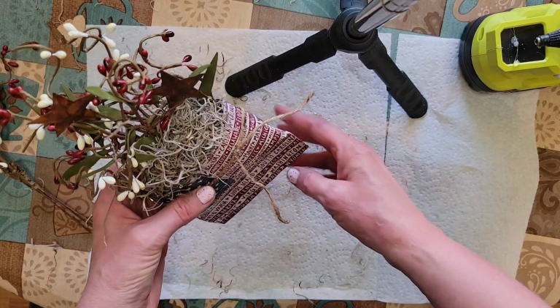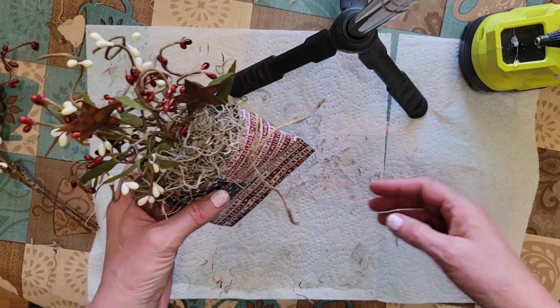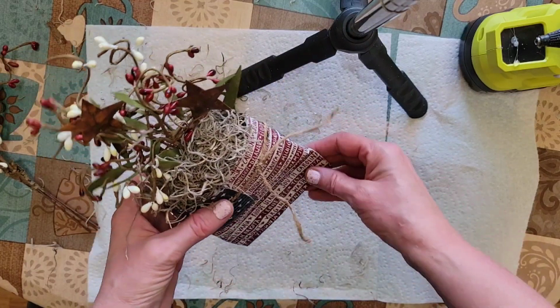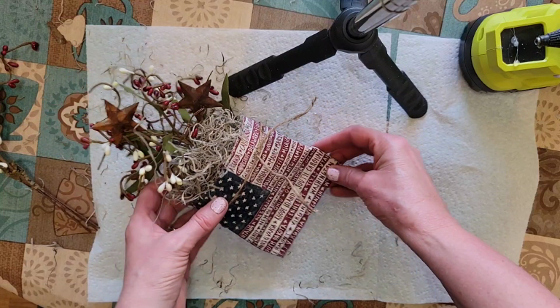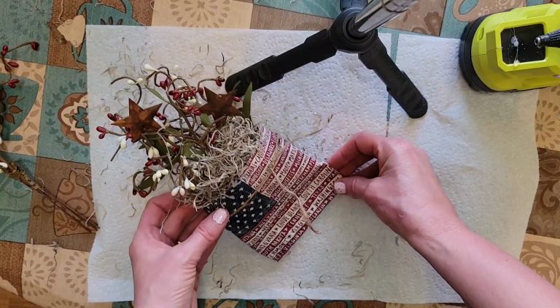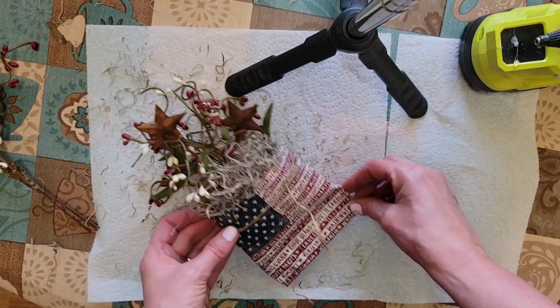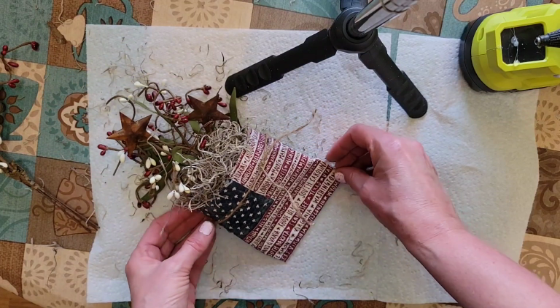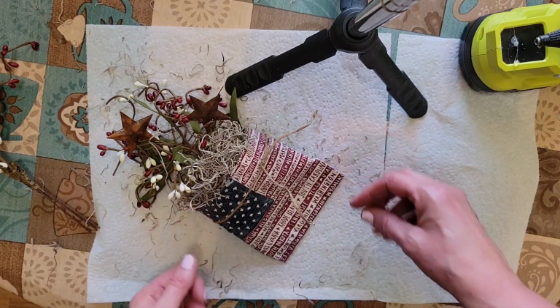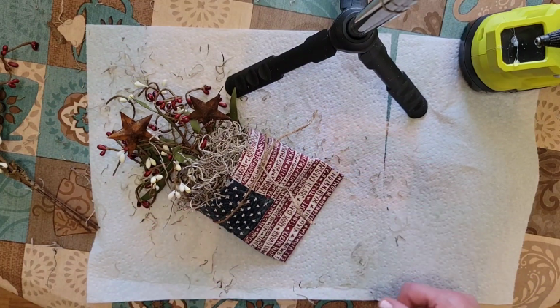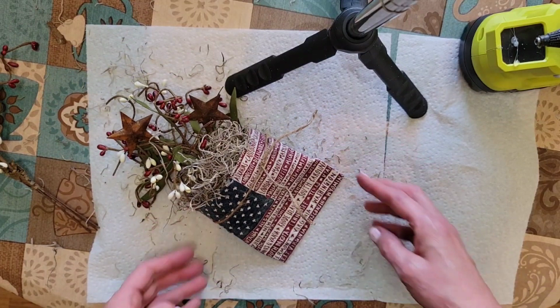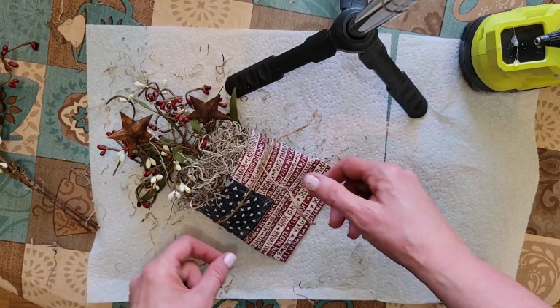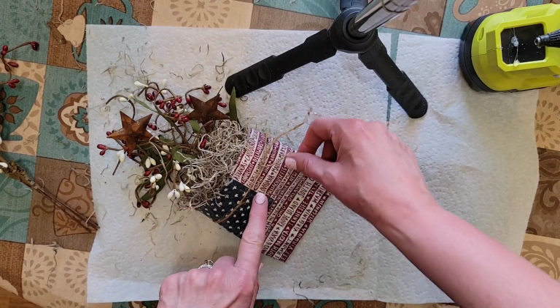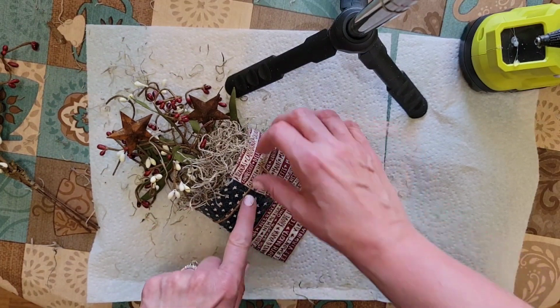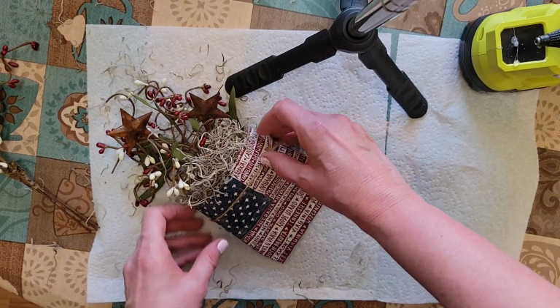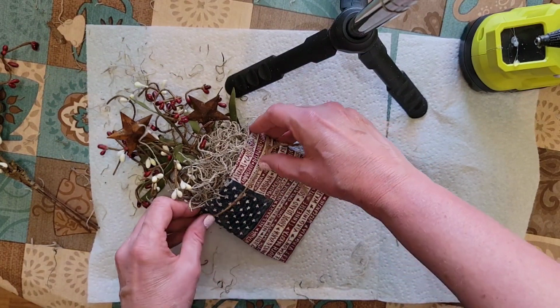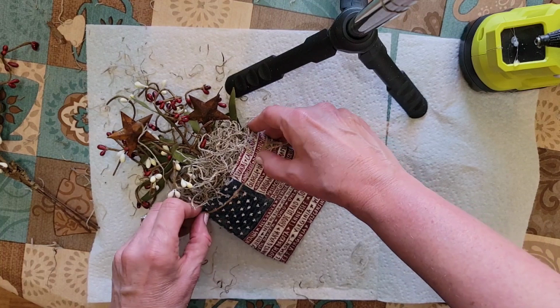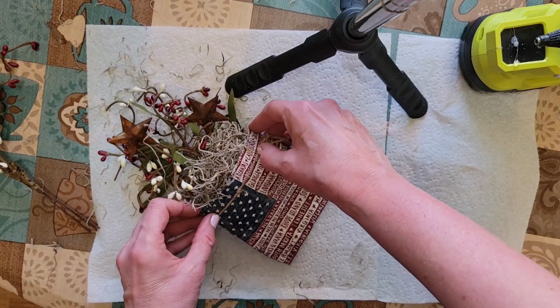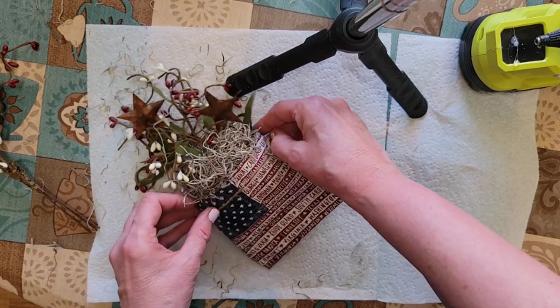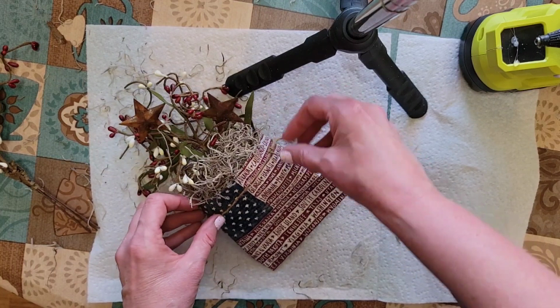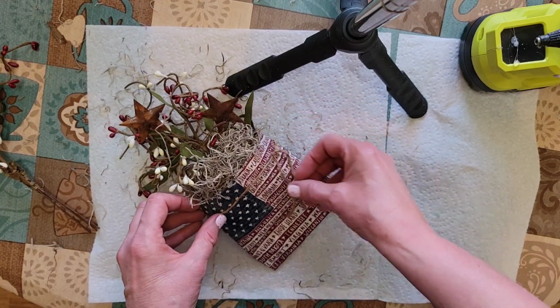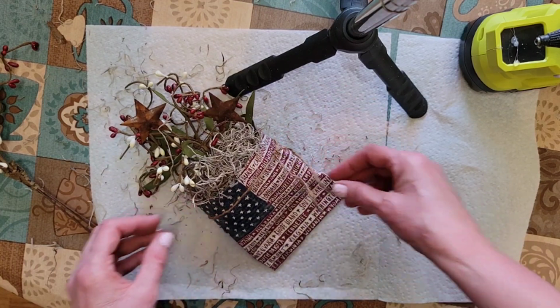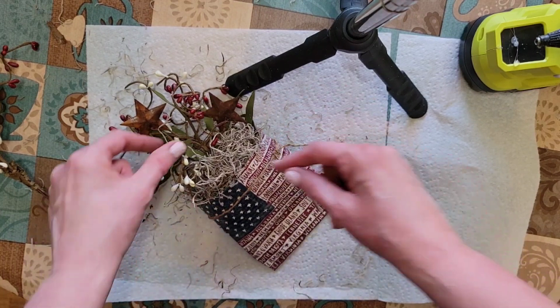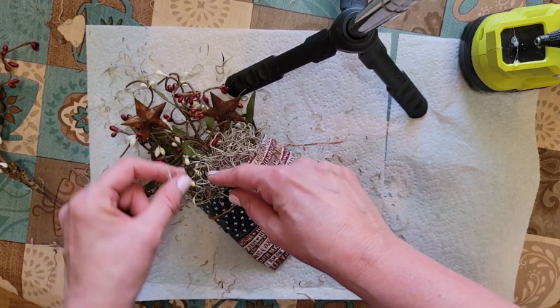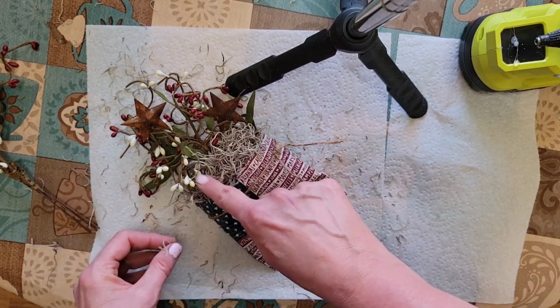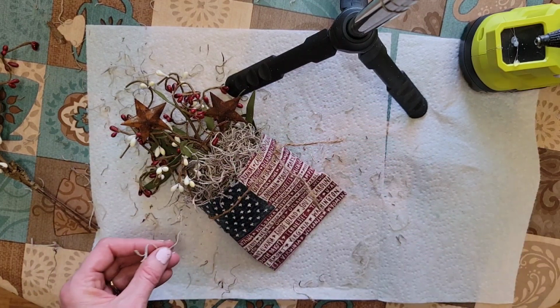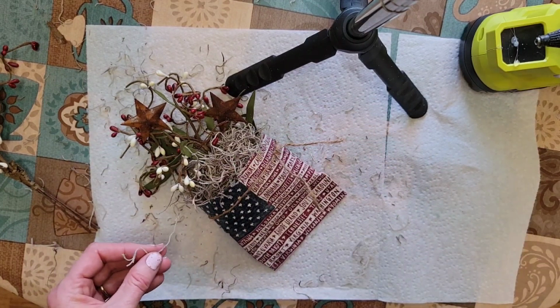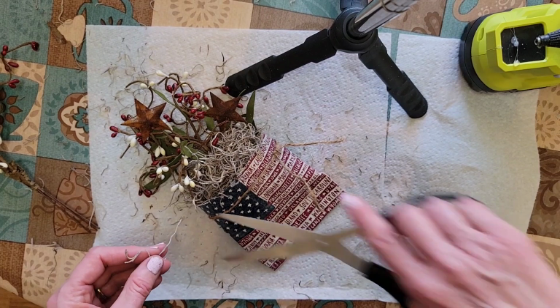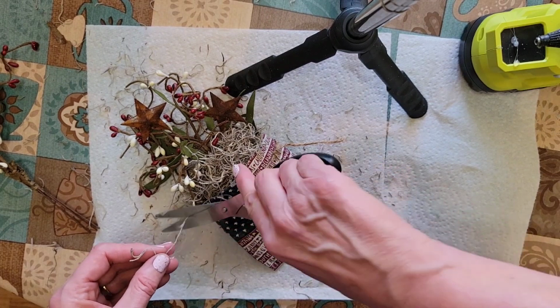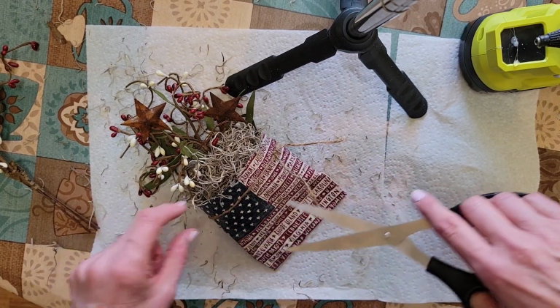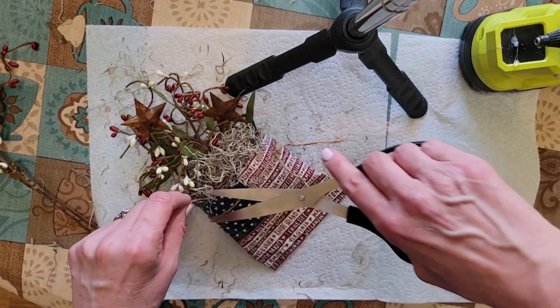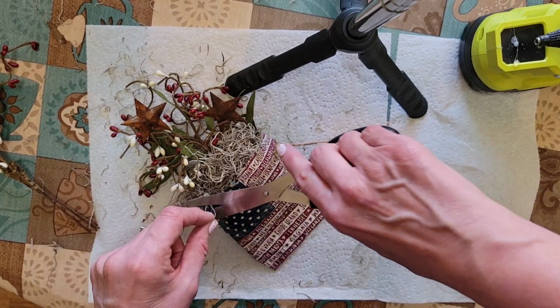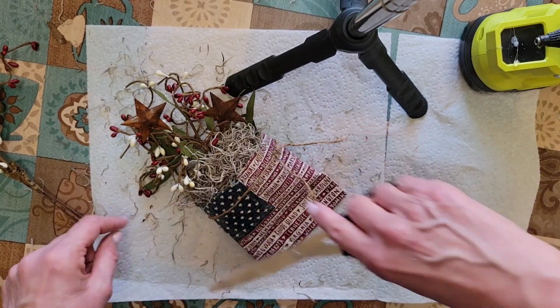There it is. I think I will do a second one just like this — maybe reverse the flag so the stars are on the side. Since they're so small, I think they would be cute as a set. That's all there is to it, and I think it turned out pretty cute. Let's go back and trim the stragglers here.